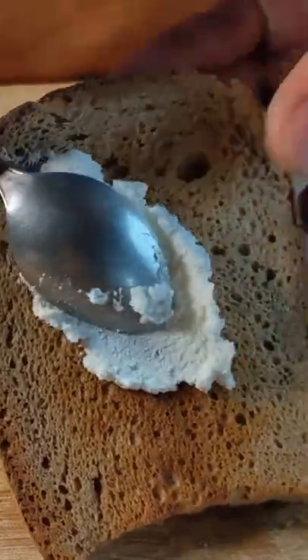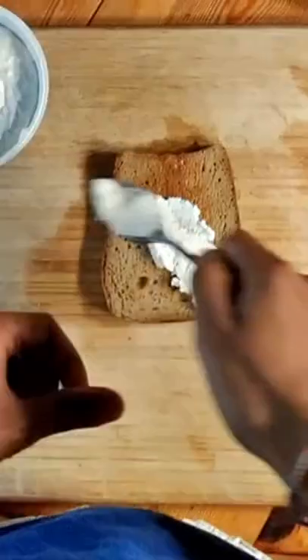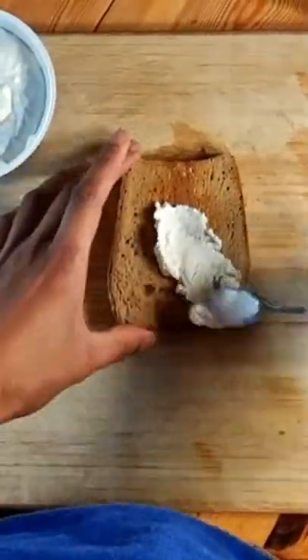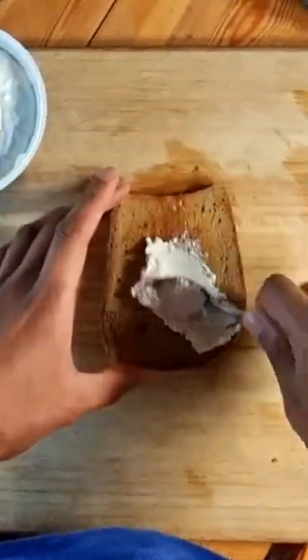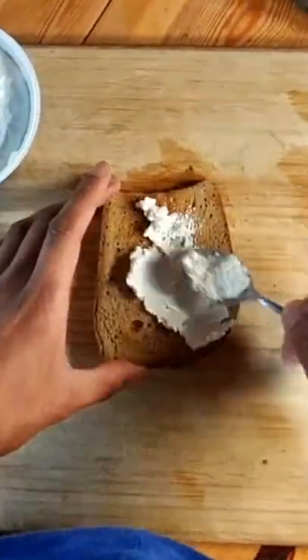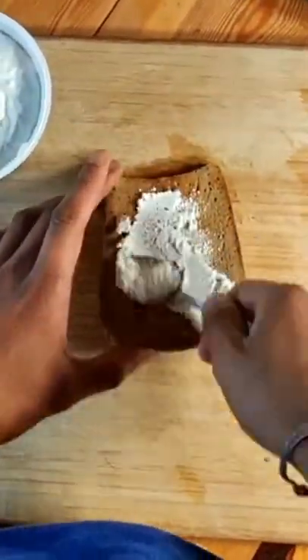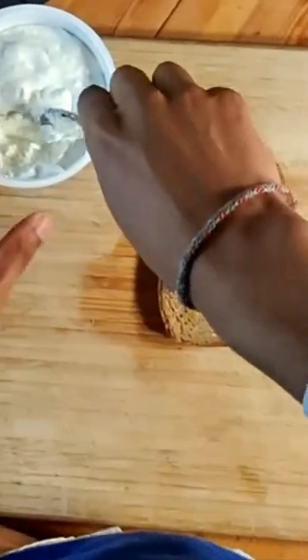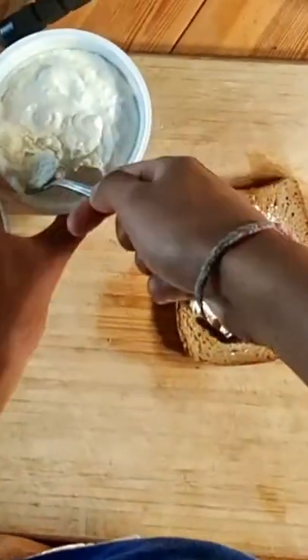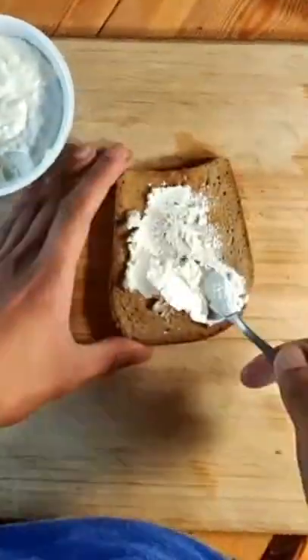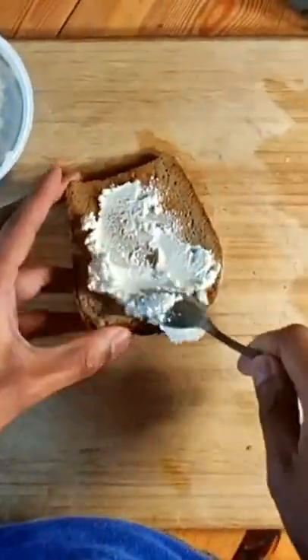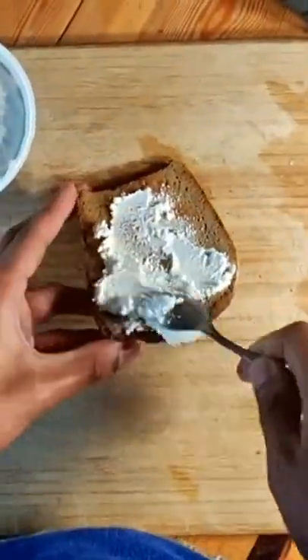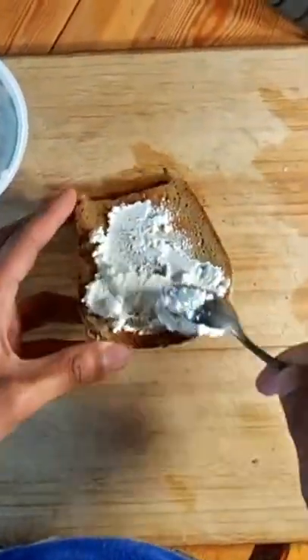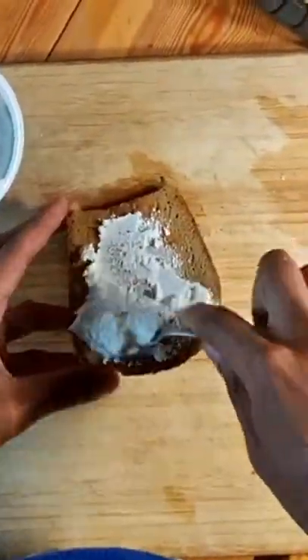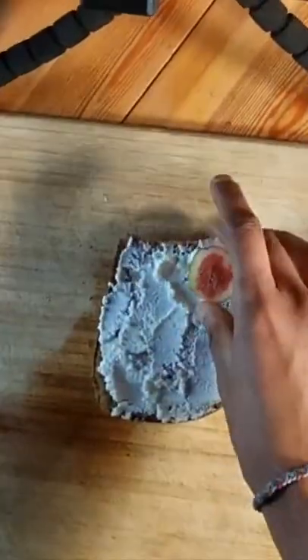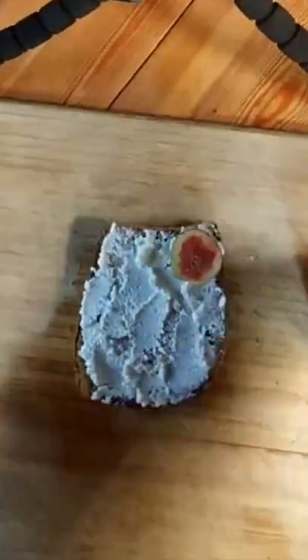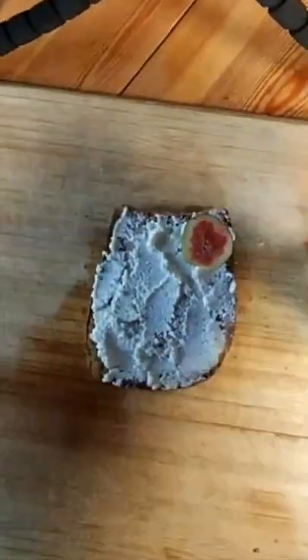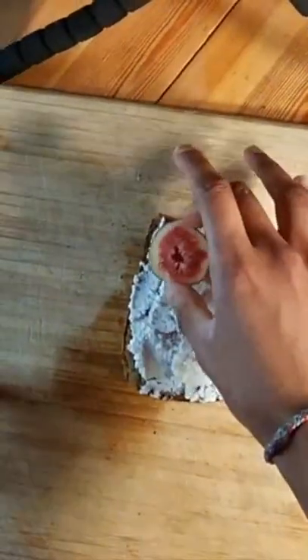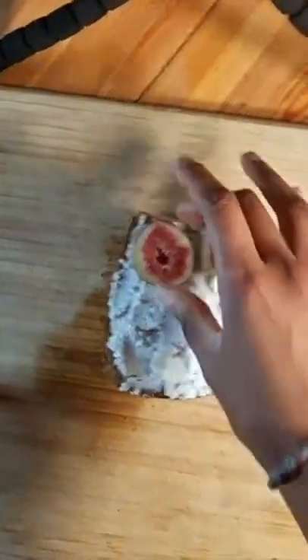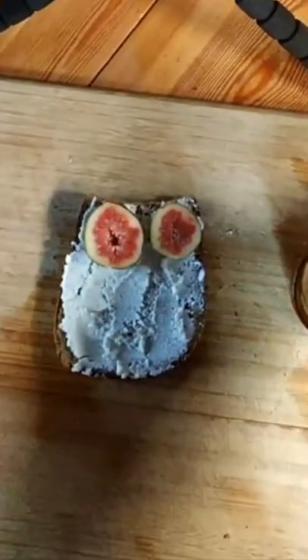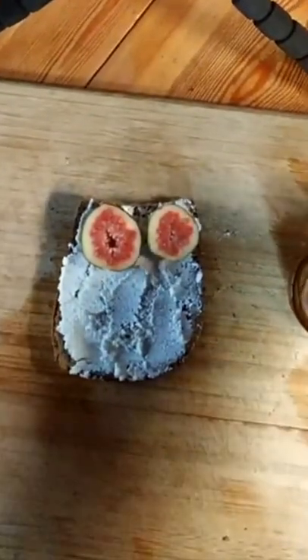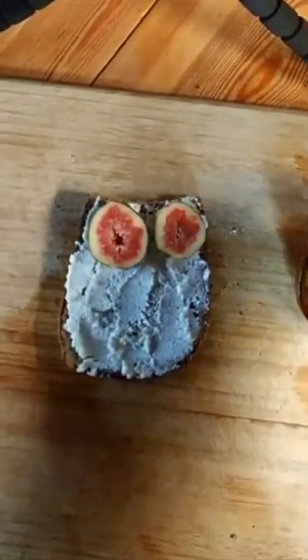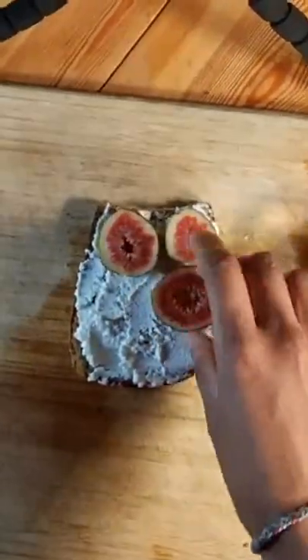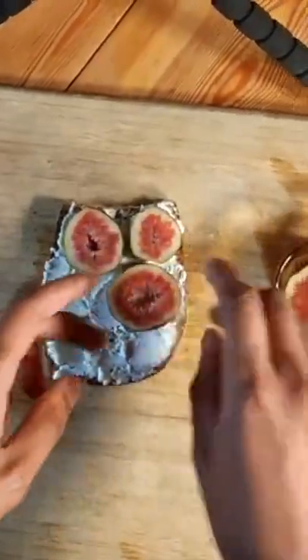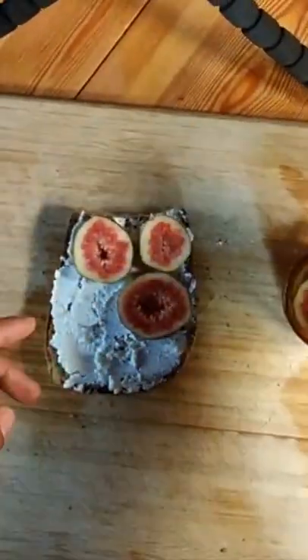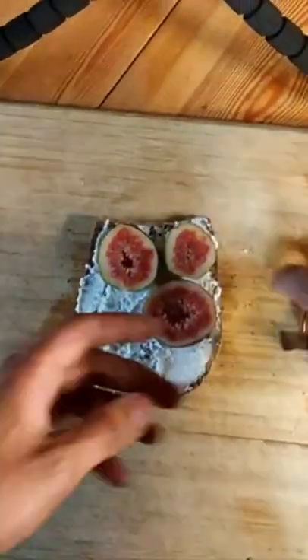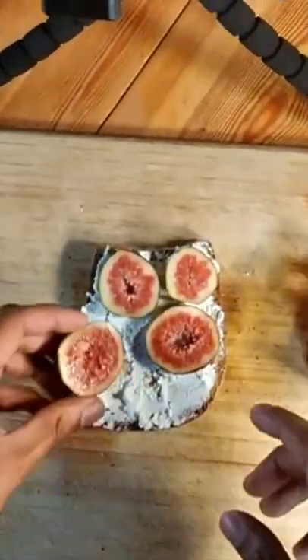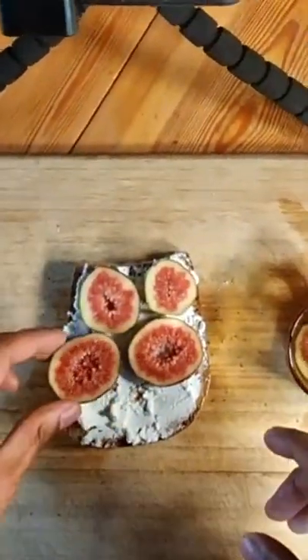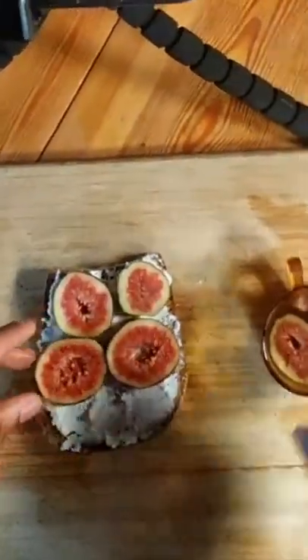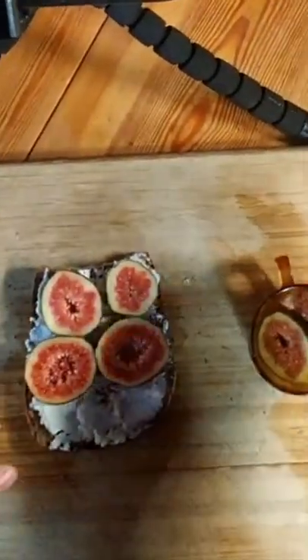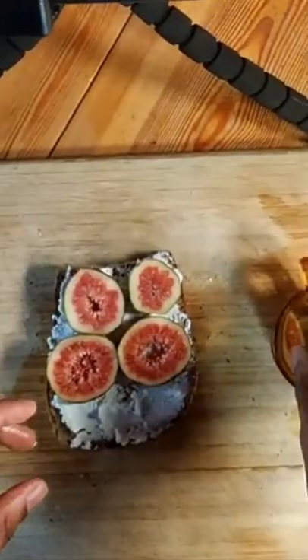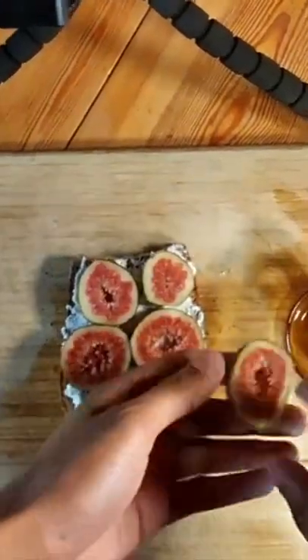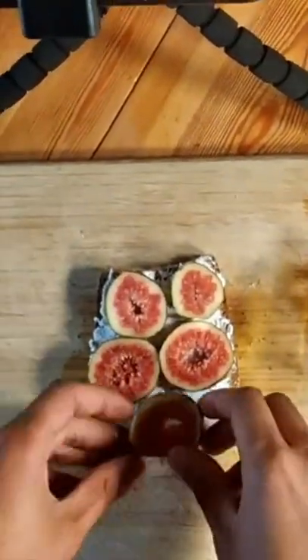Then, we're going to take some ricotta and spread it on our bread with a spoon. Then, we're going to get our thick slices and put them on top. Make sure you cover everything.